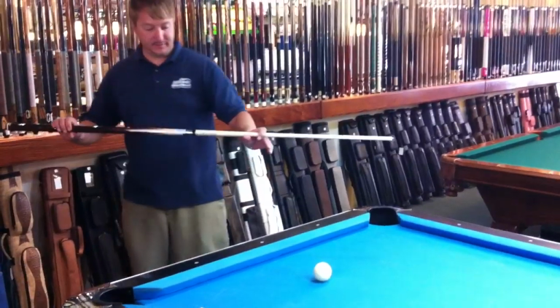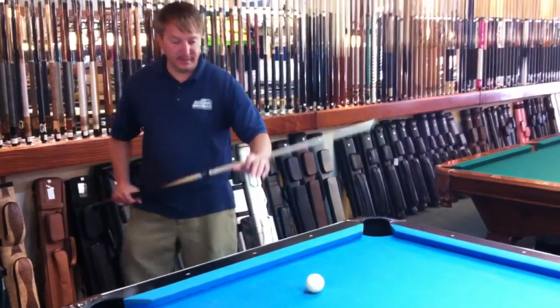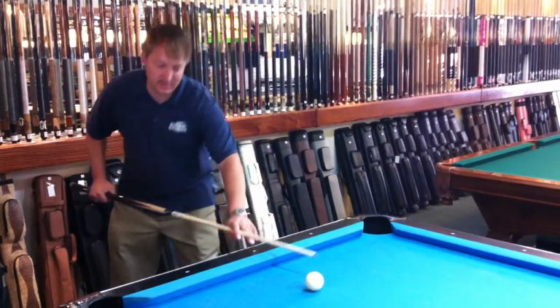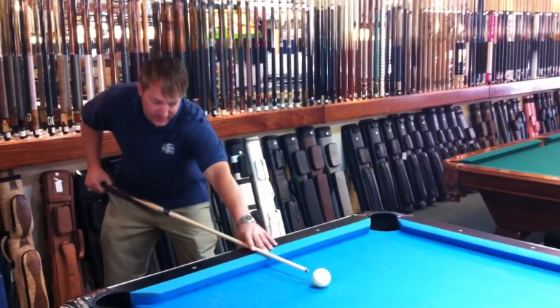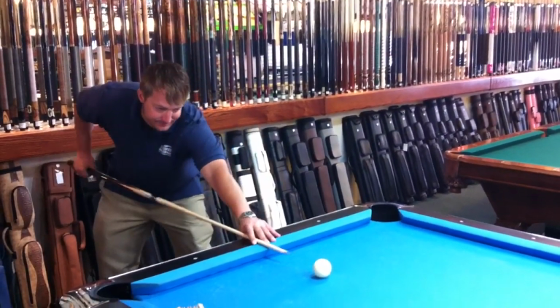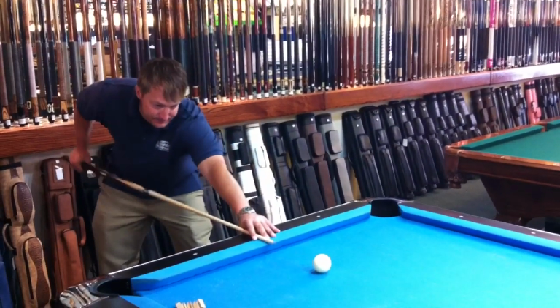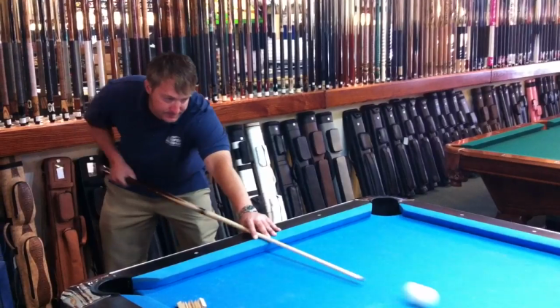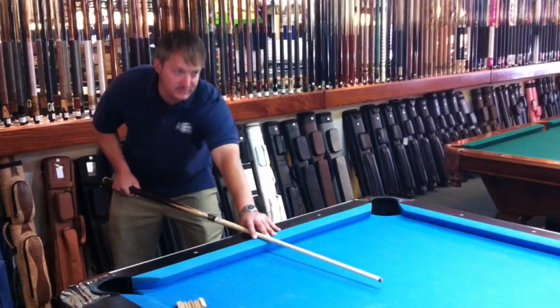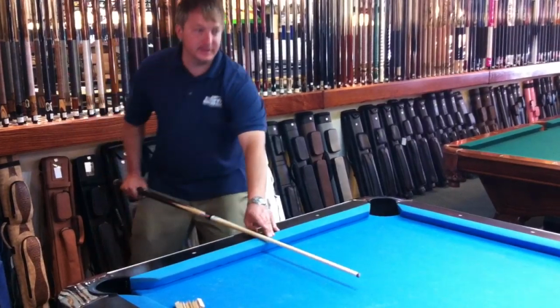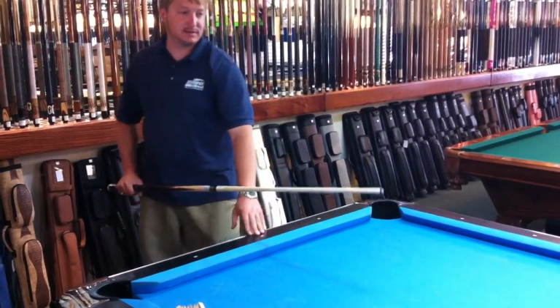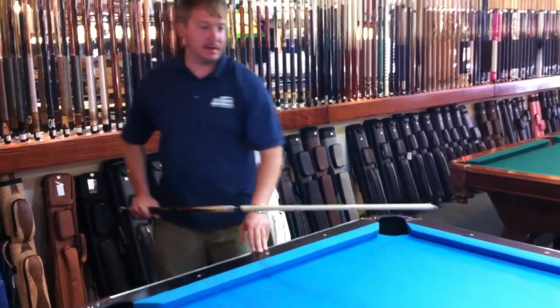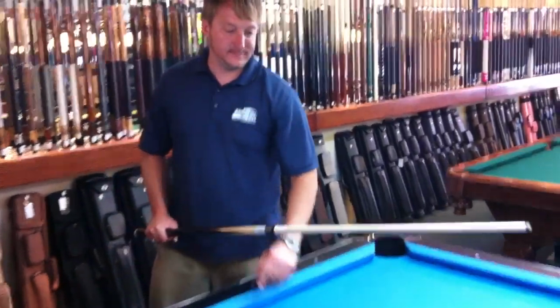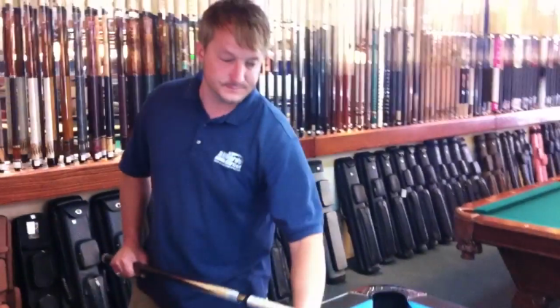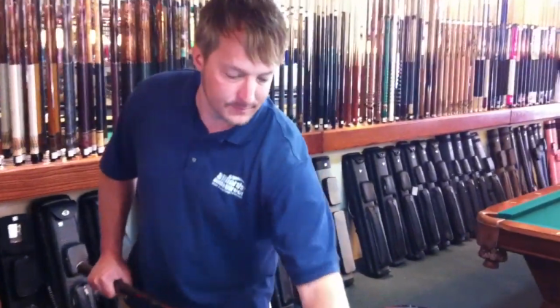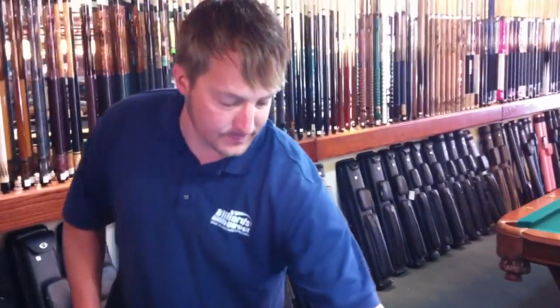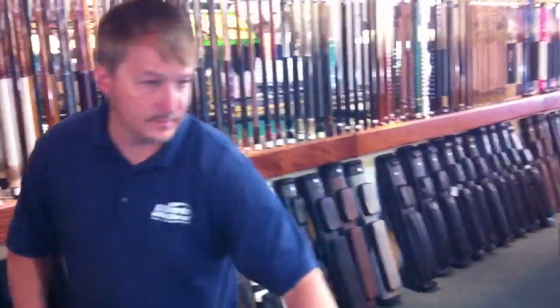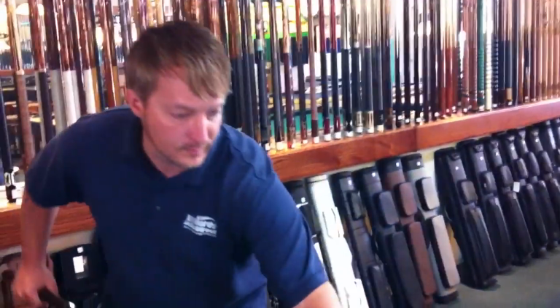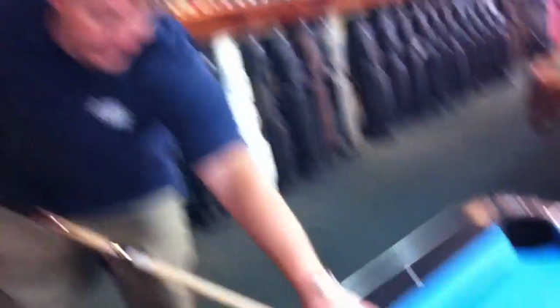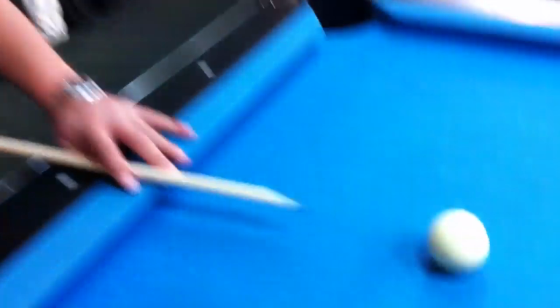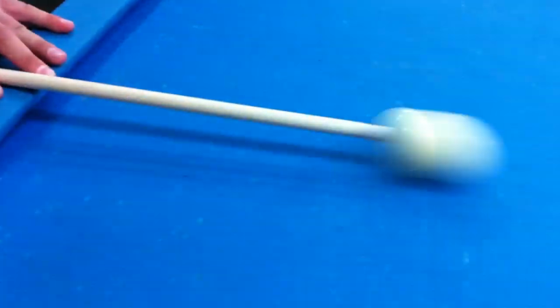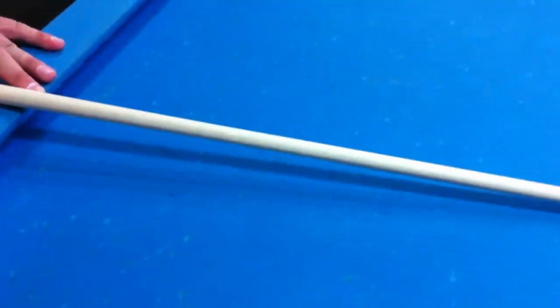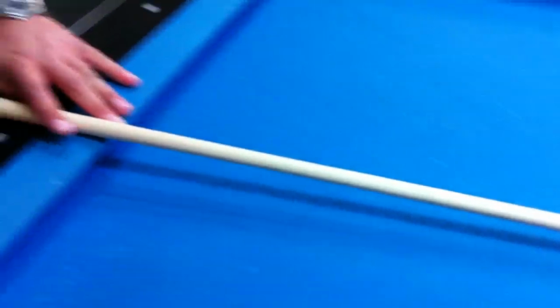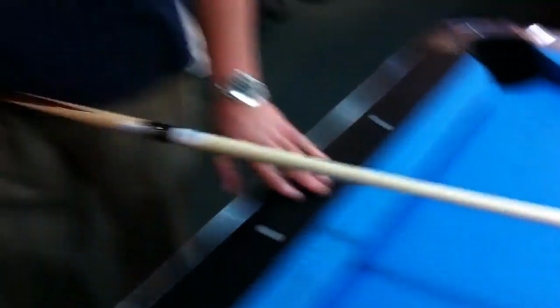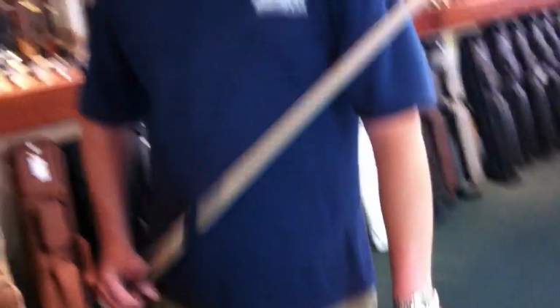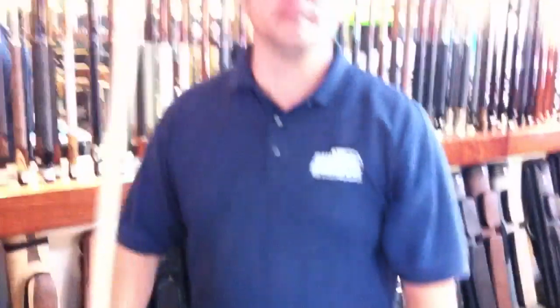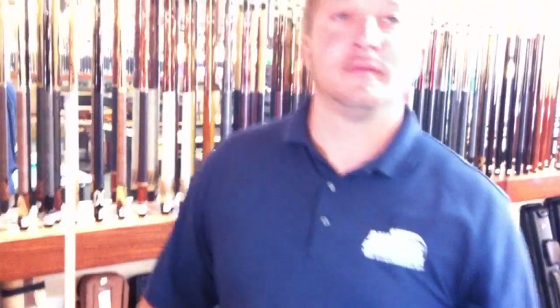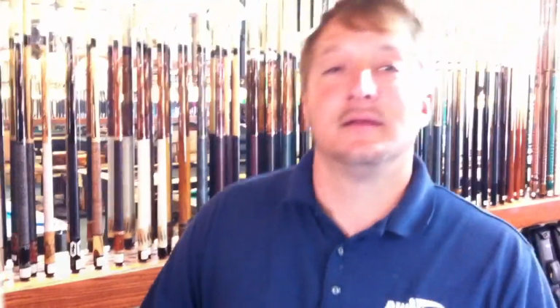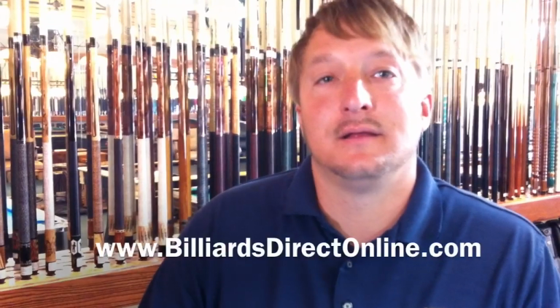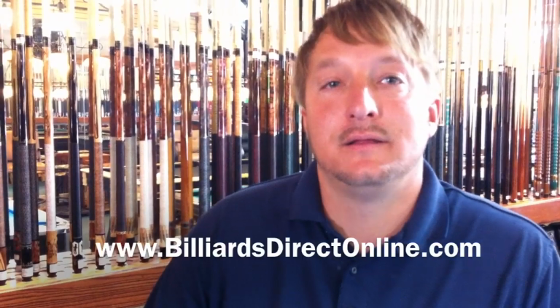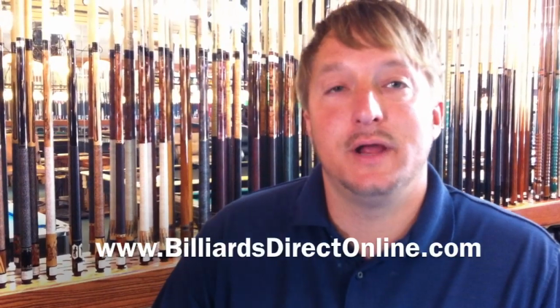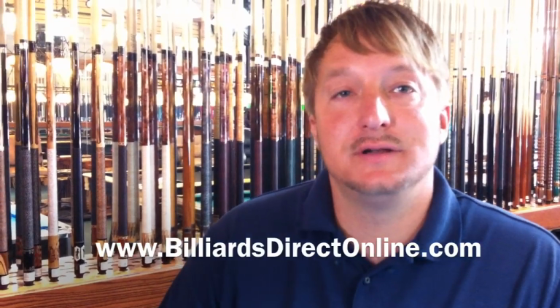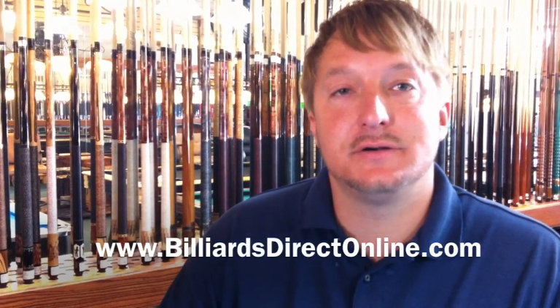The cue hits amazing and sounds very good when it makes contact. This is Brandon with Billiards & Darts Direct.